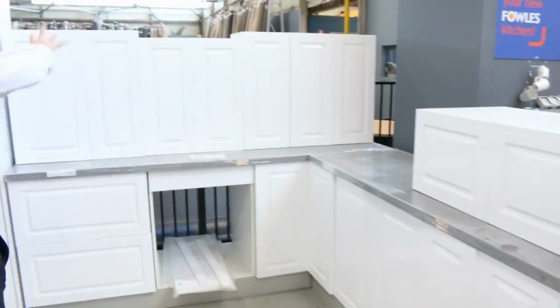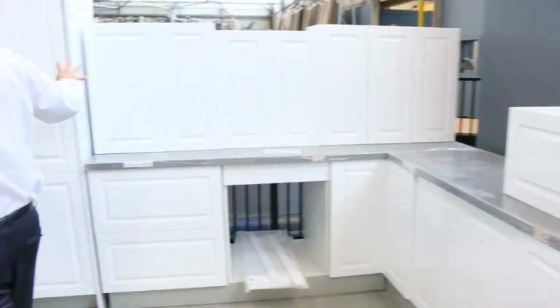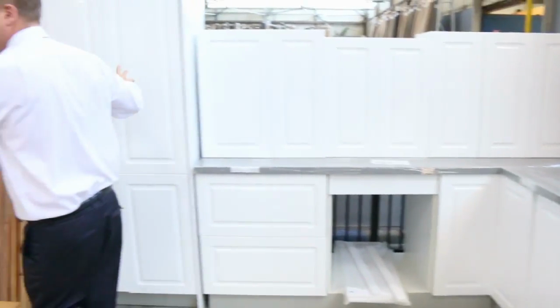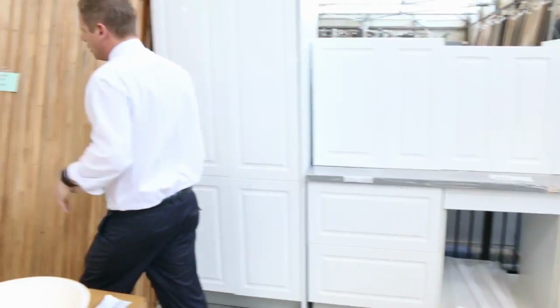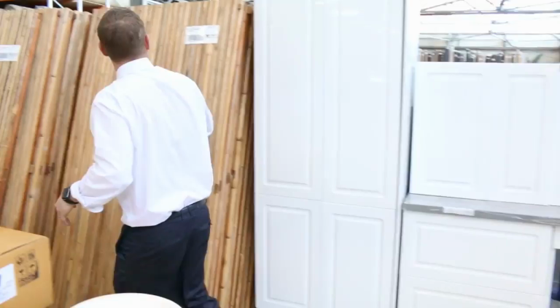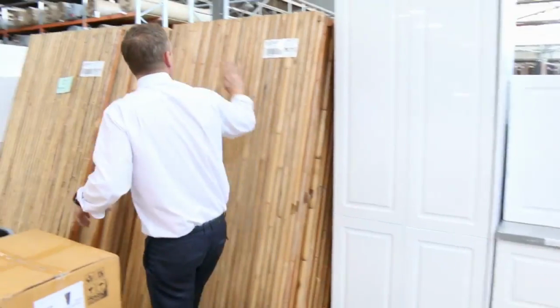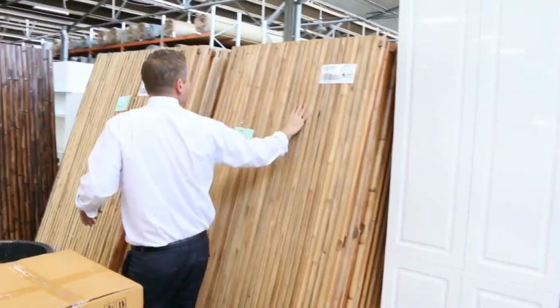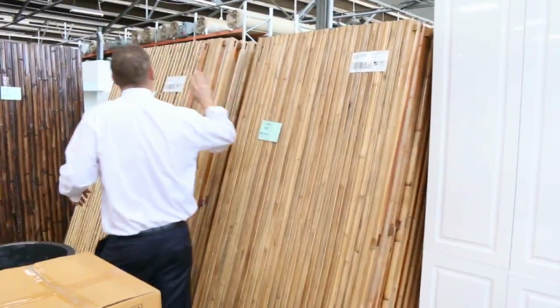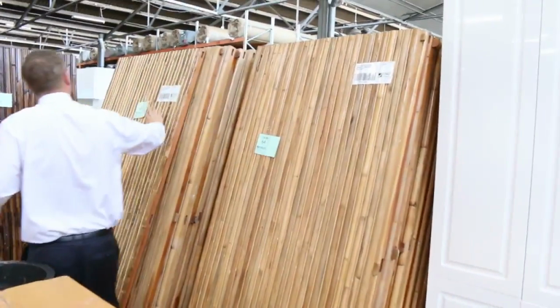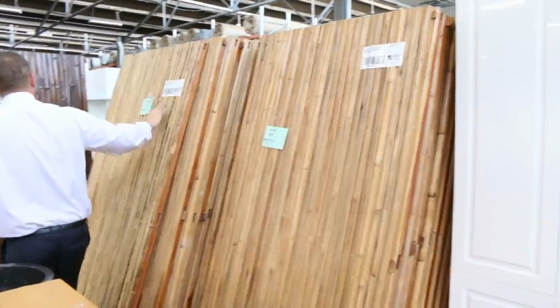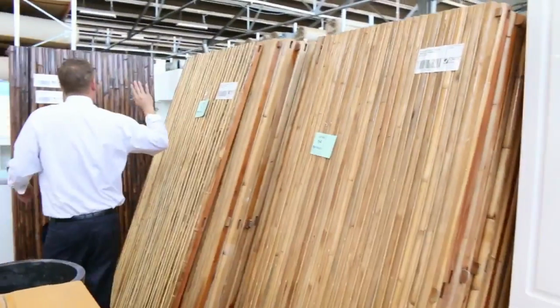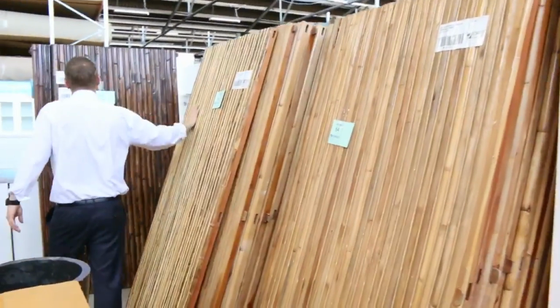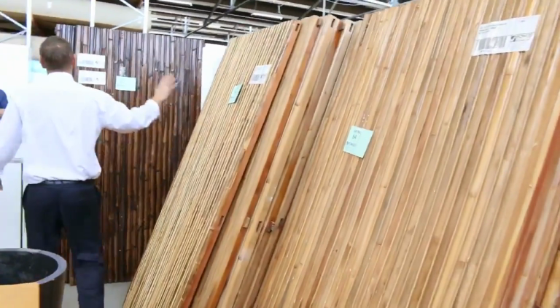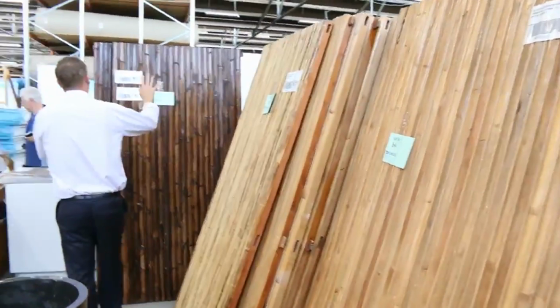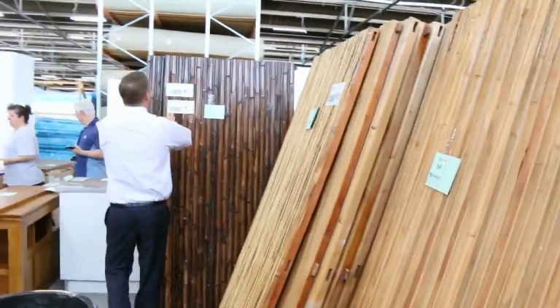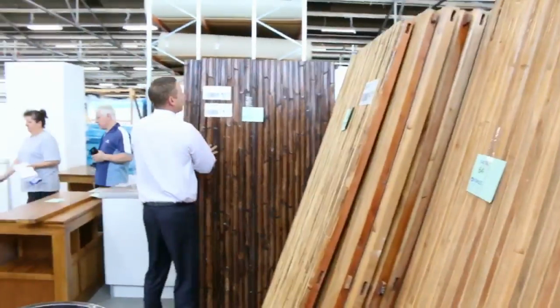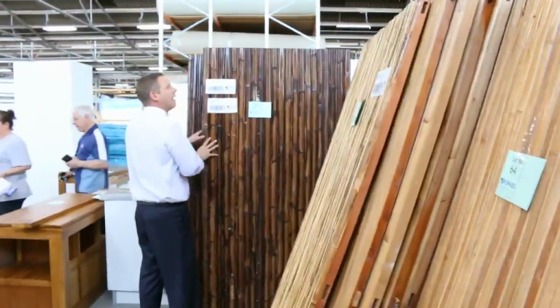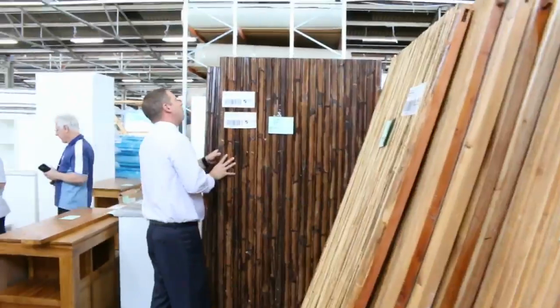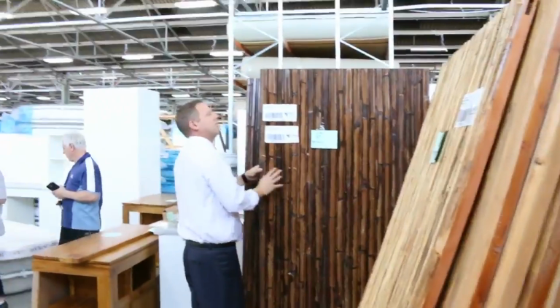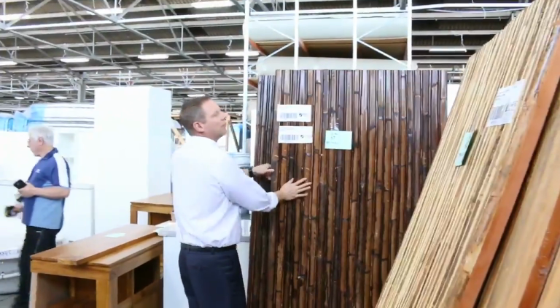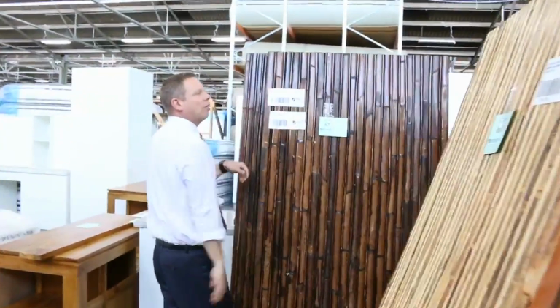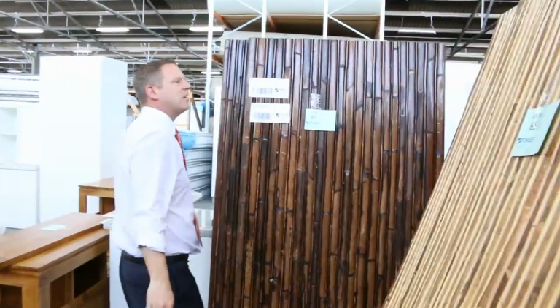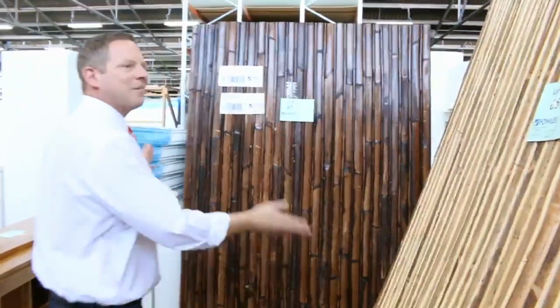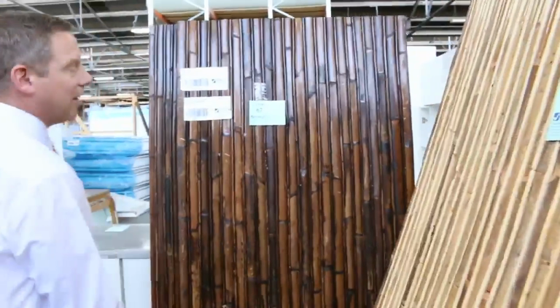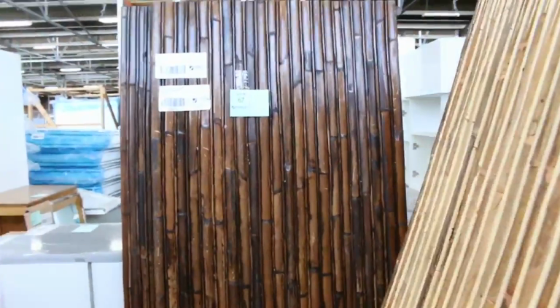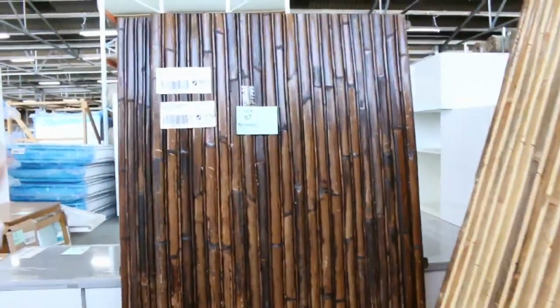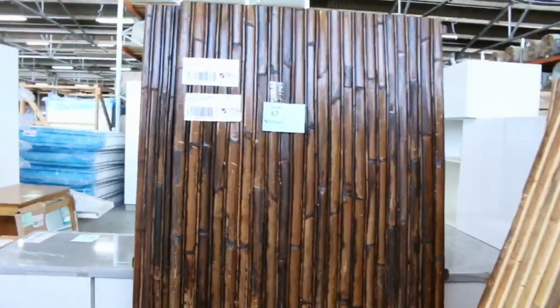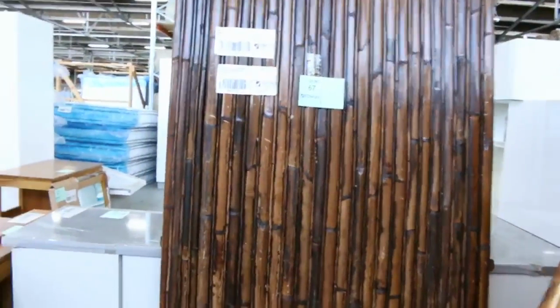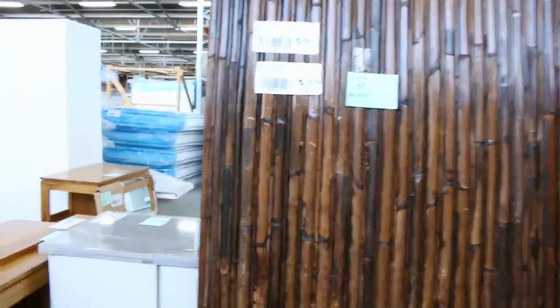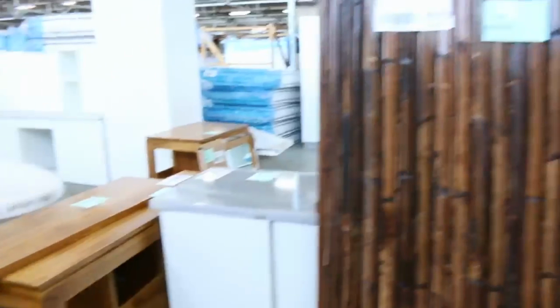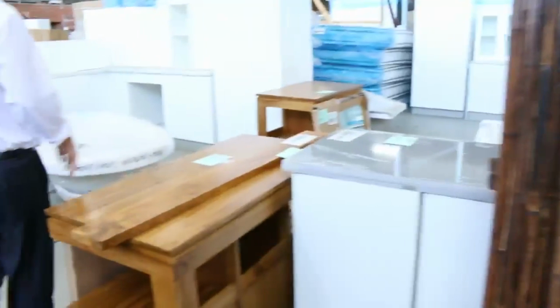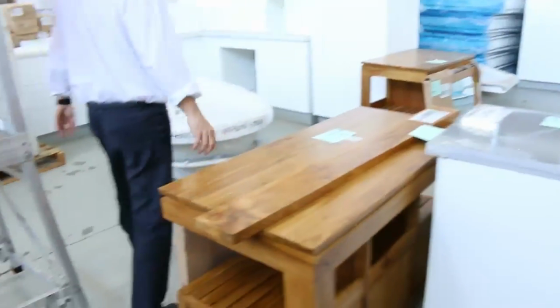Lots of complete kitchens as well. Also some rattan fencing — they're already pre-framed. I'm going to have a wild guess at about $50 a panel on those.